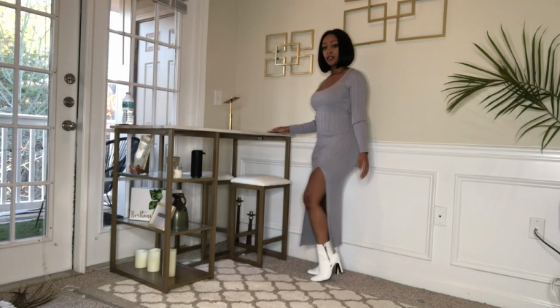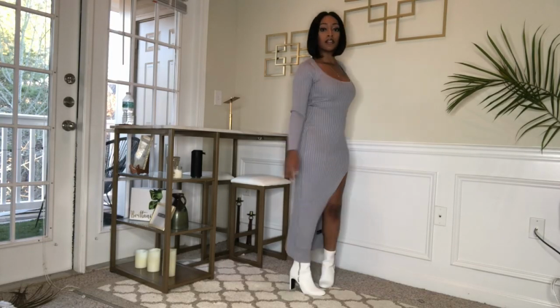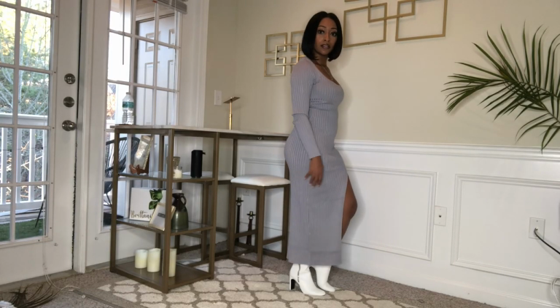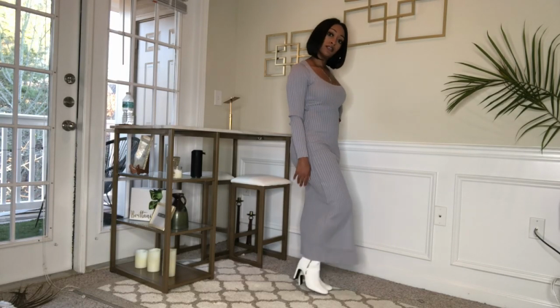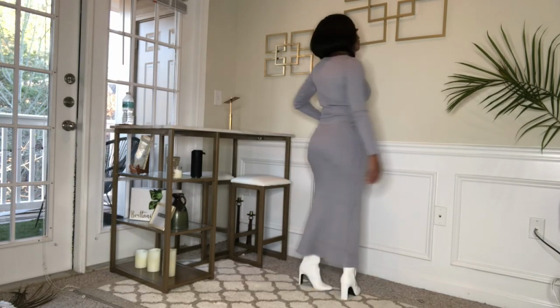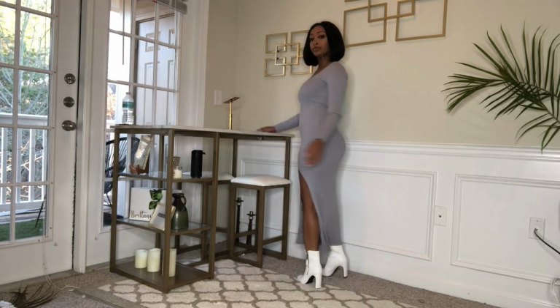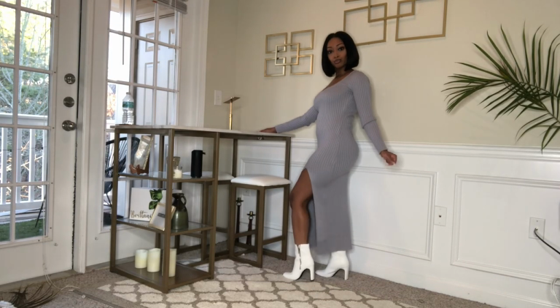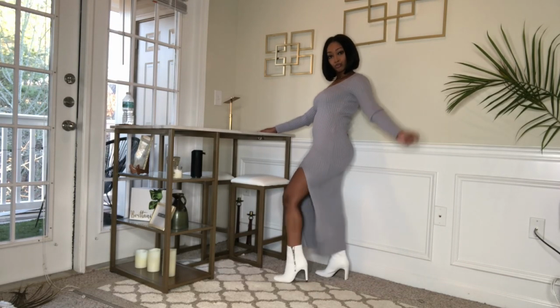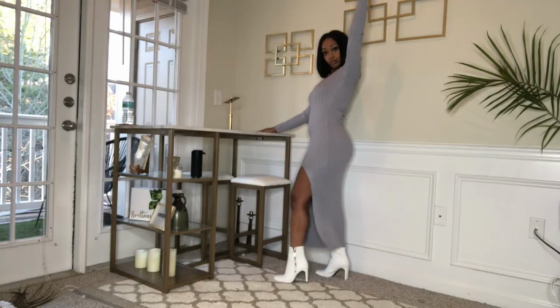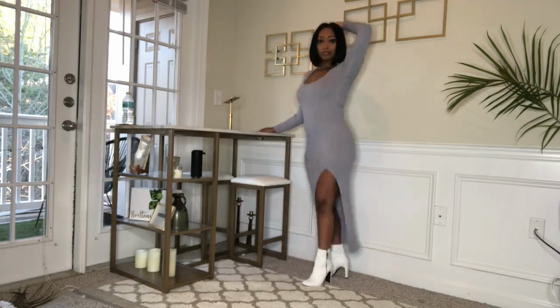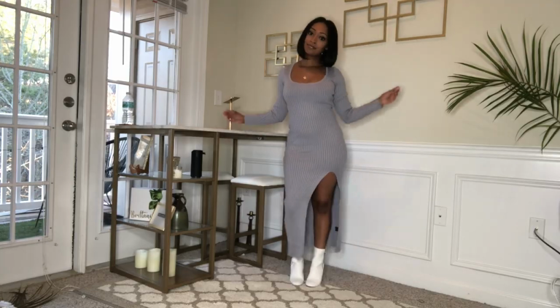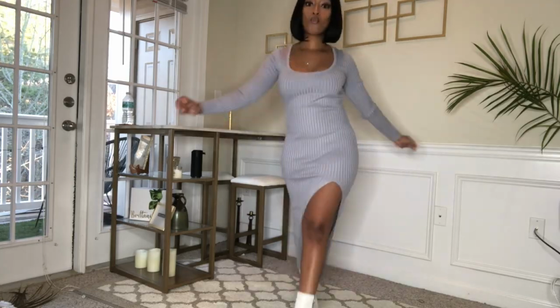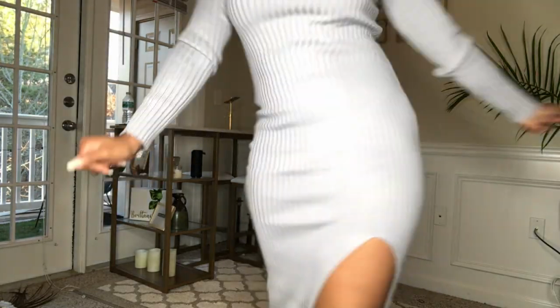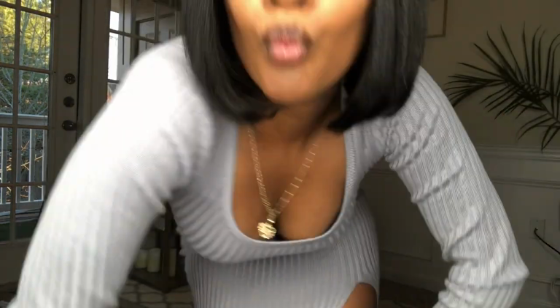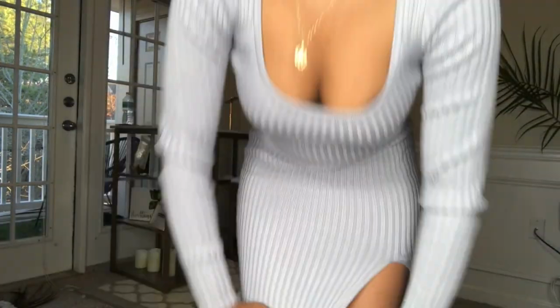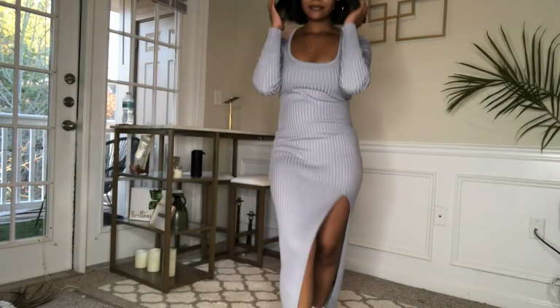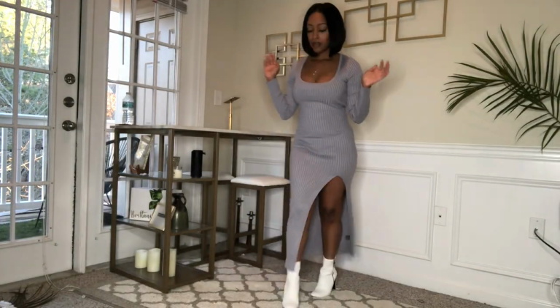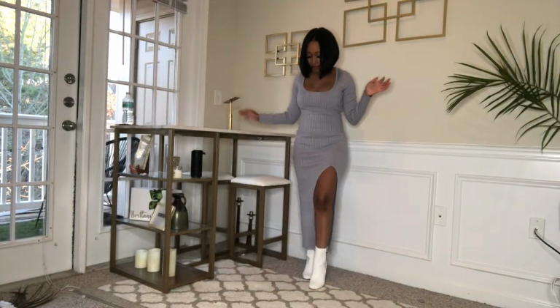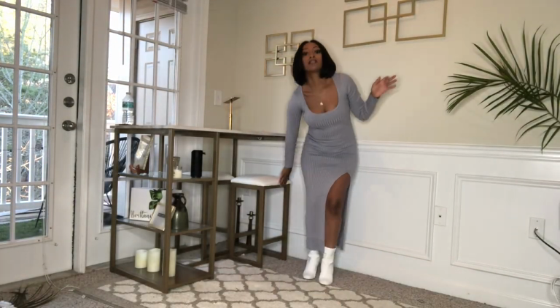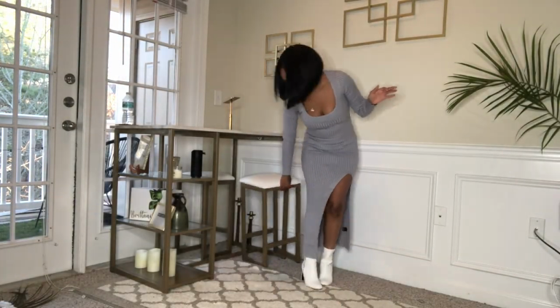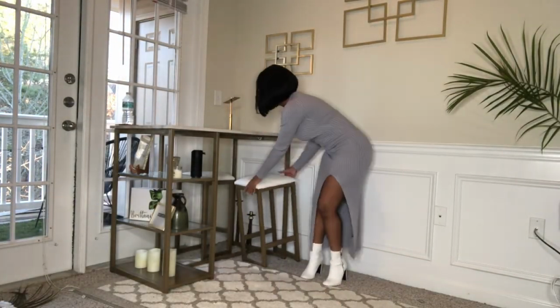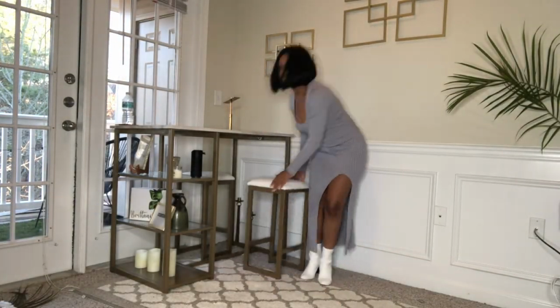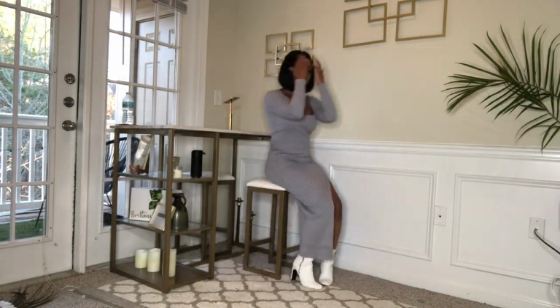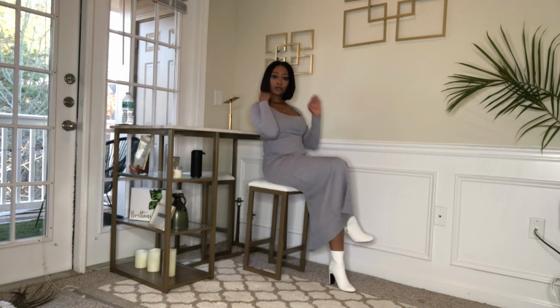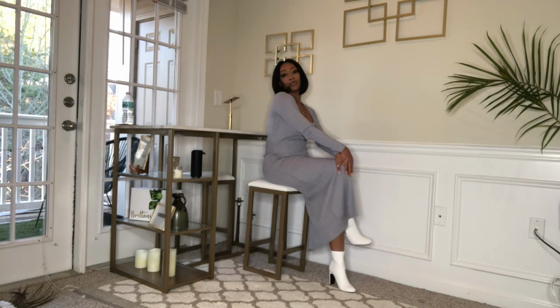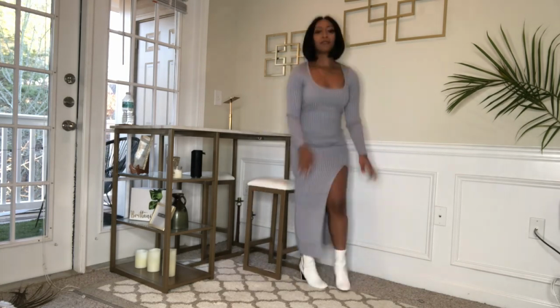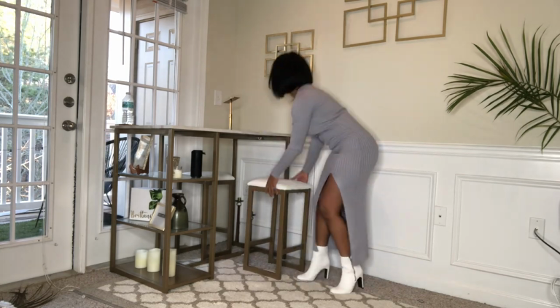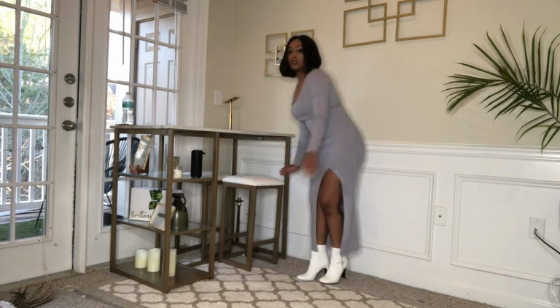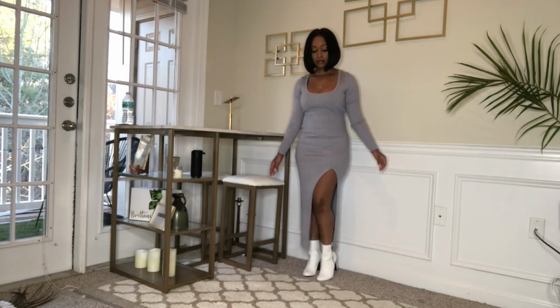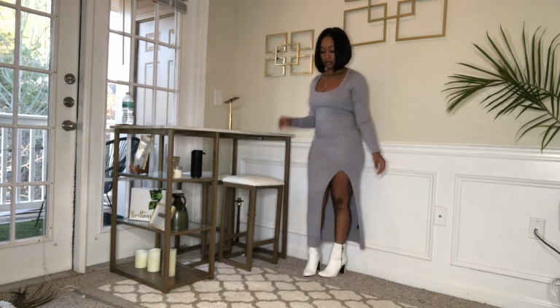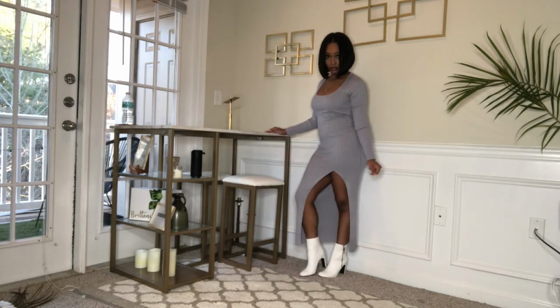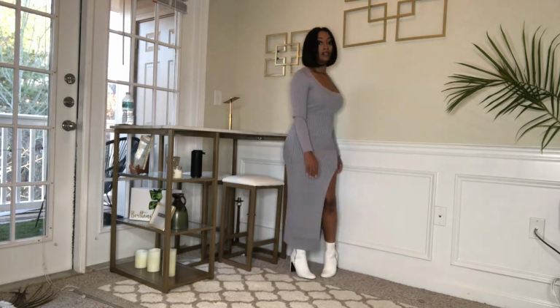For look number two, I wanted something super cute that I could wear around my family — trendy but family-appropriate. I also got this one from Fashion Nova.